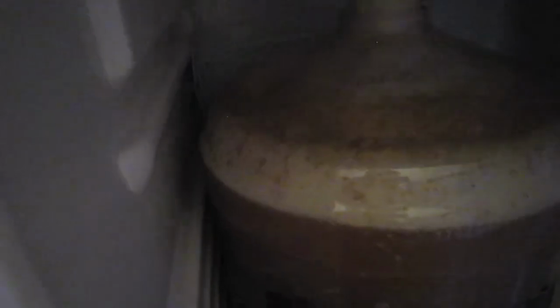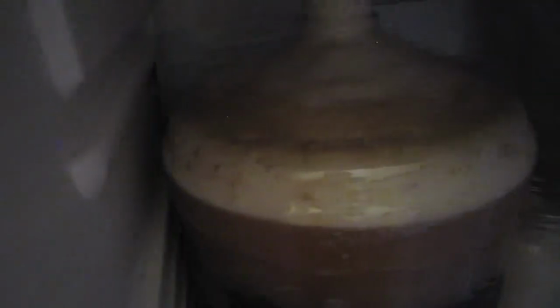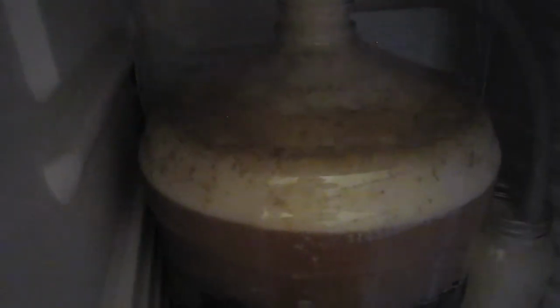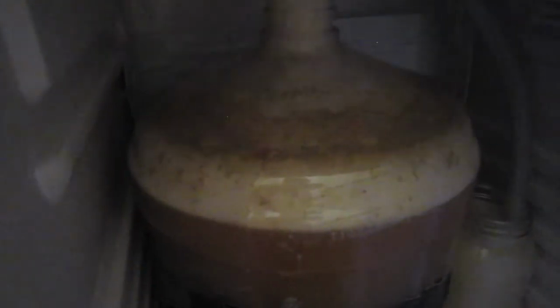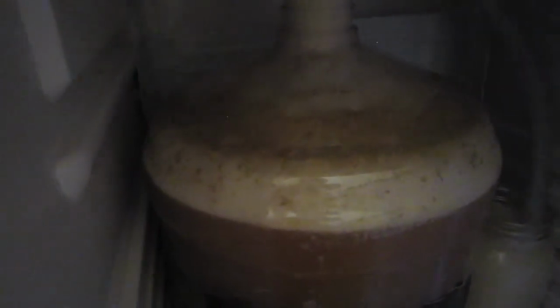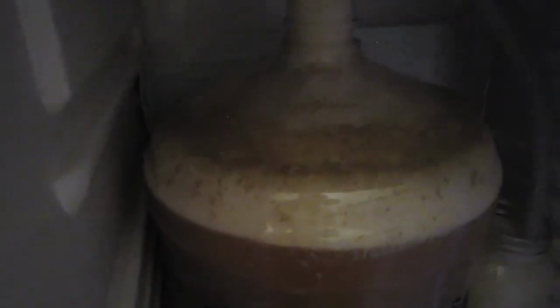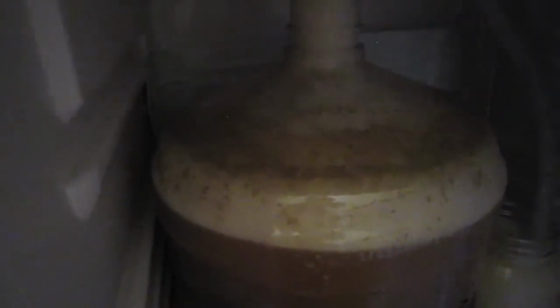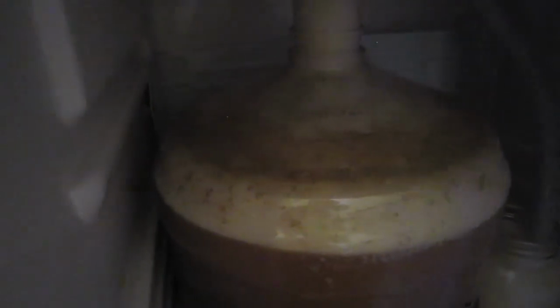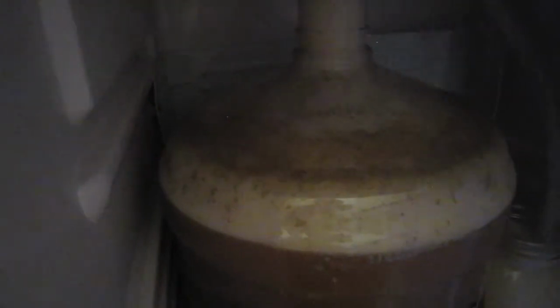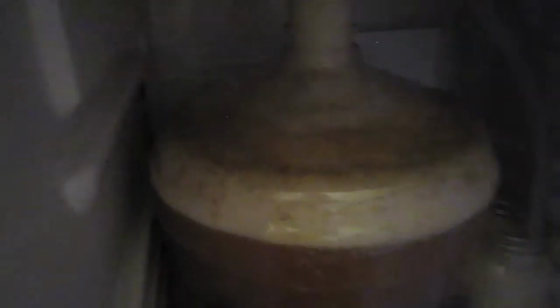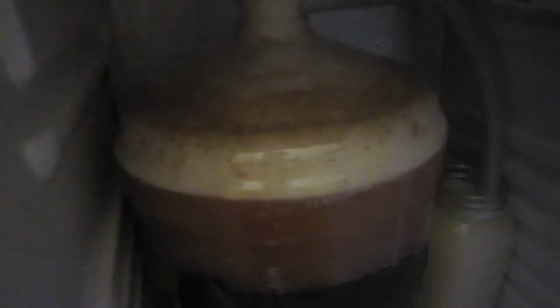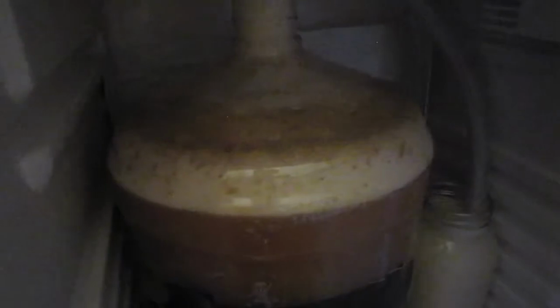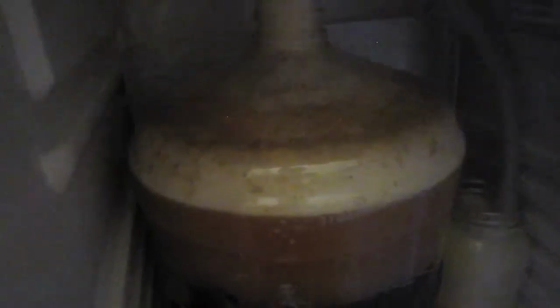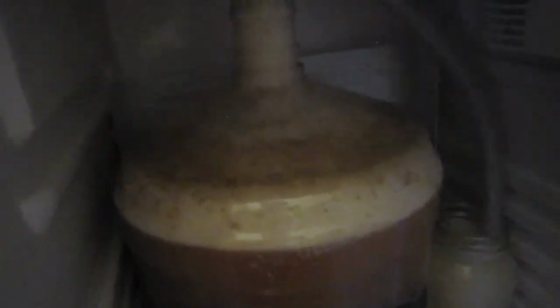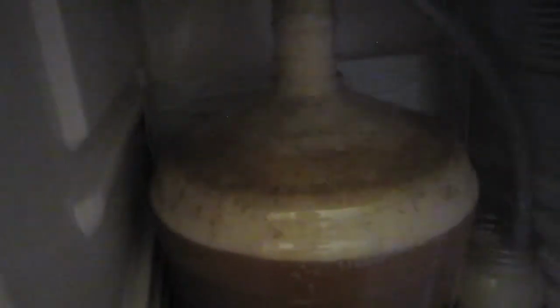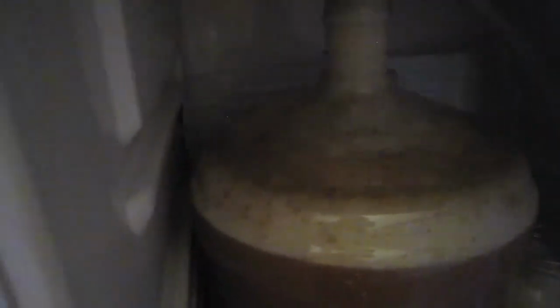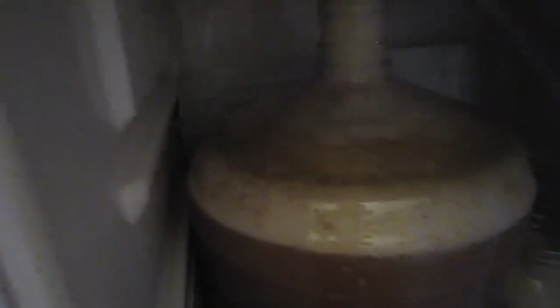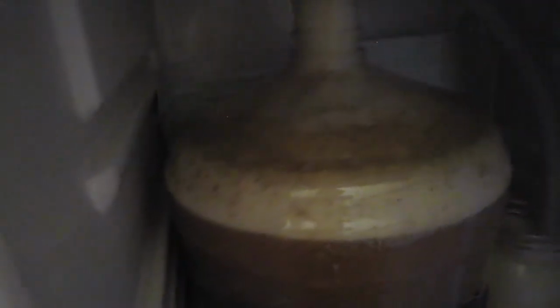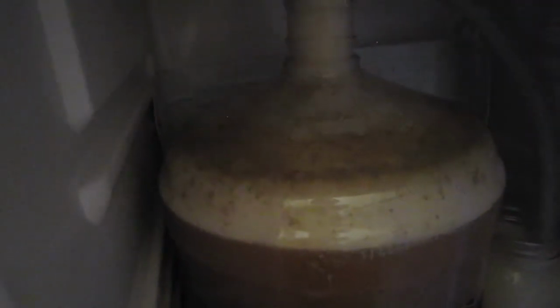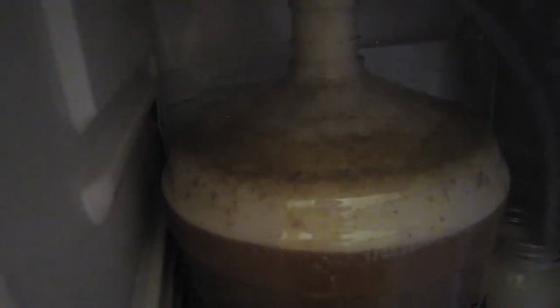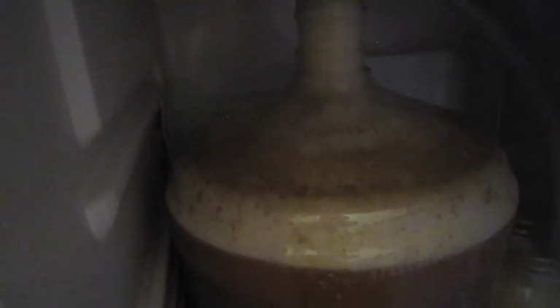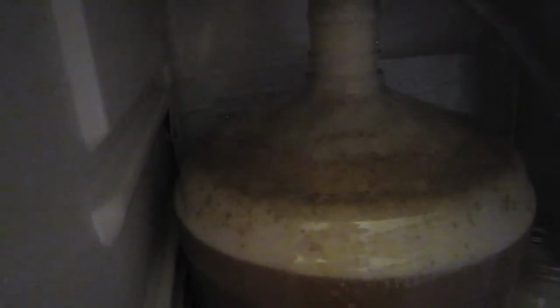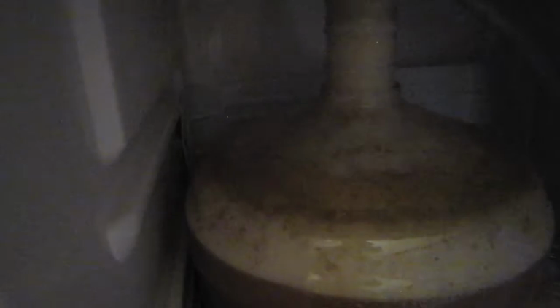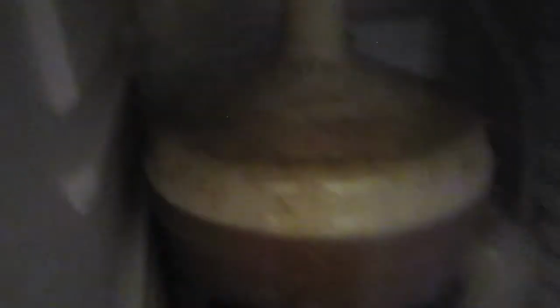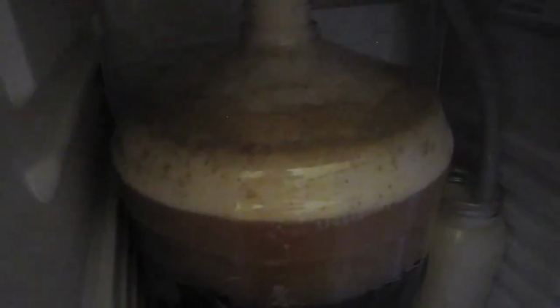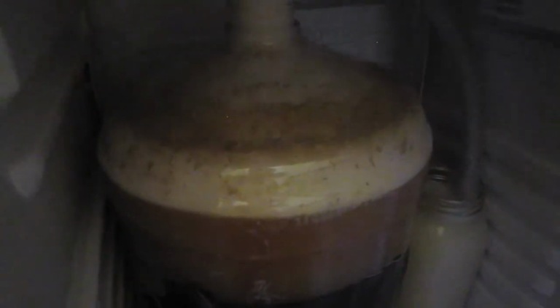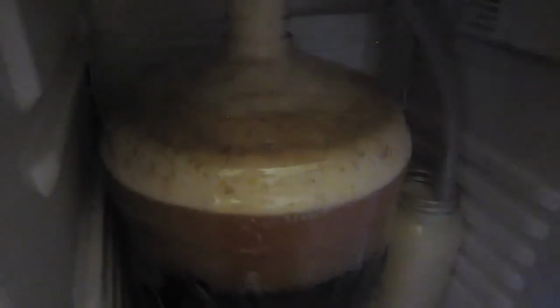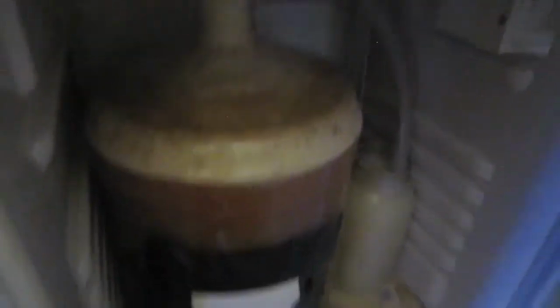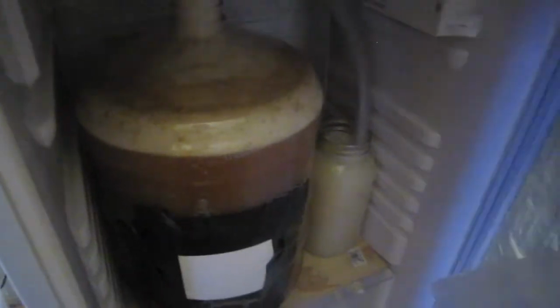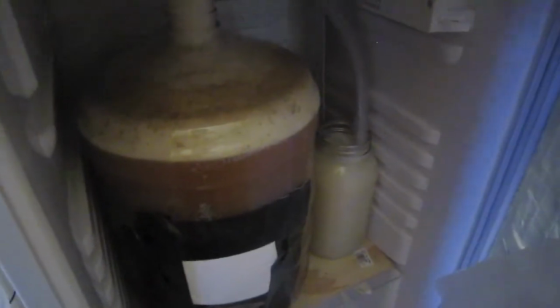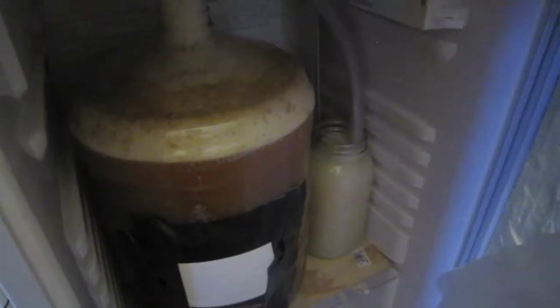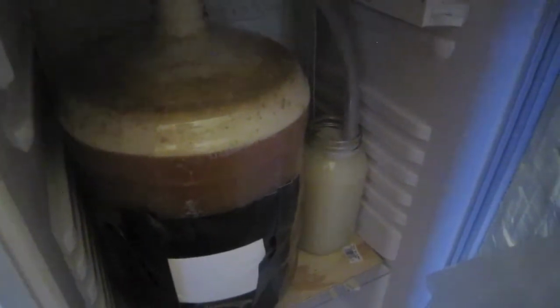I was a little worried when I heard the gurgles from outside the fridge, but now that I see it's just because the fermentation really took off, I'm not too worried. I'm gonna go ahead and close up the fridge again.